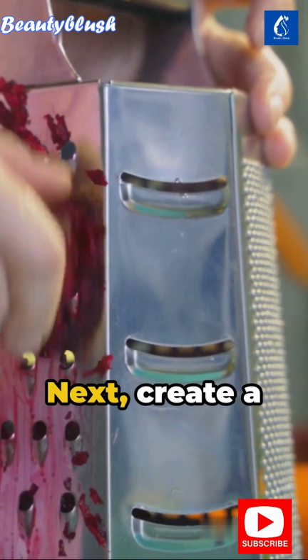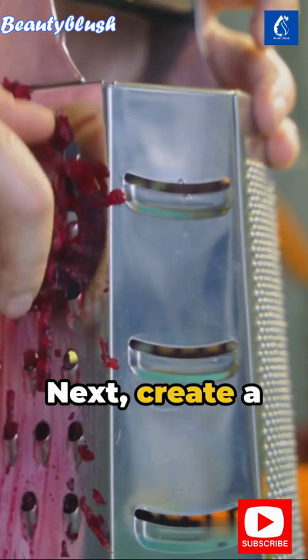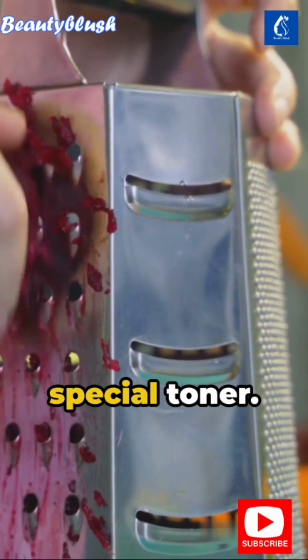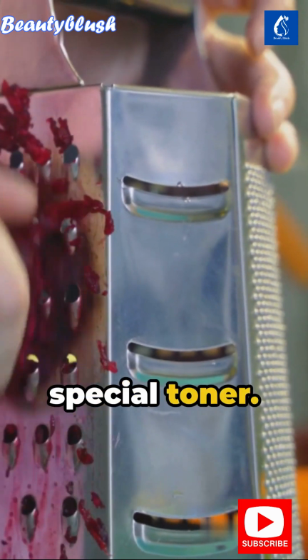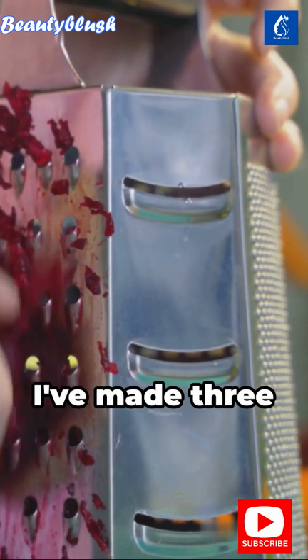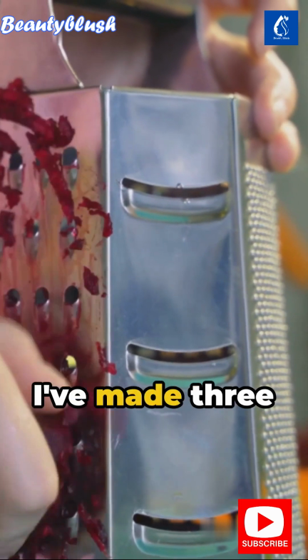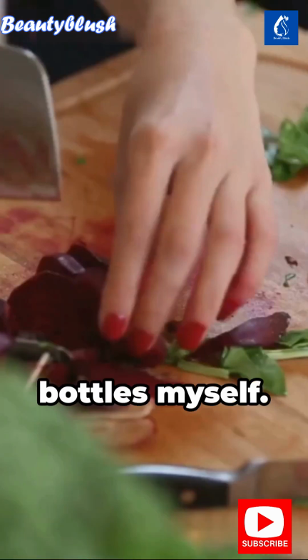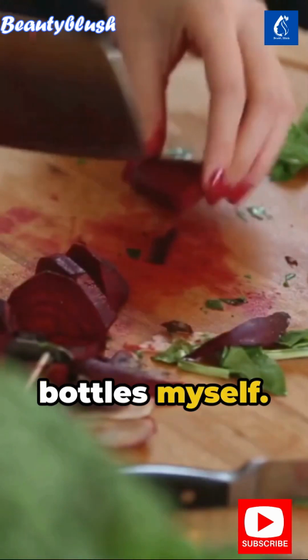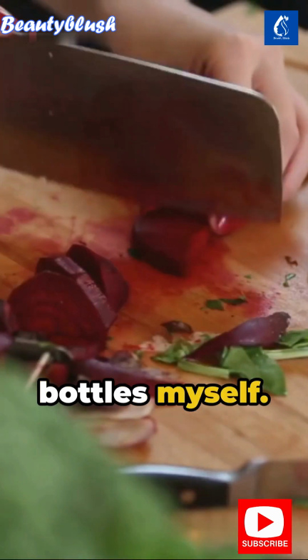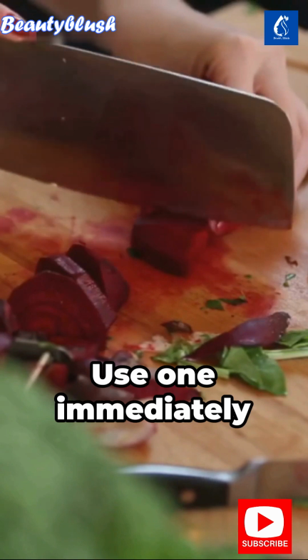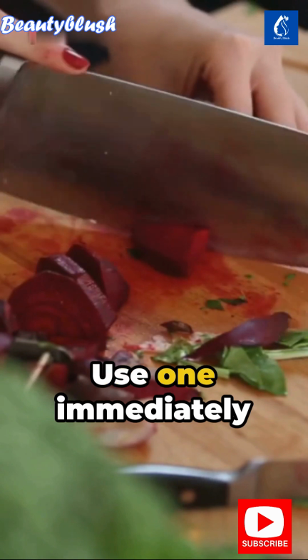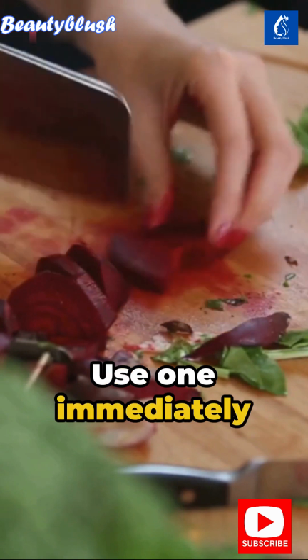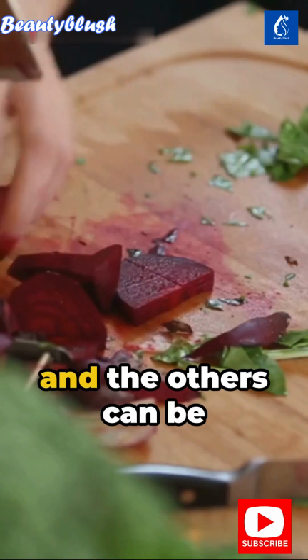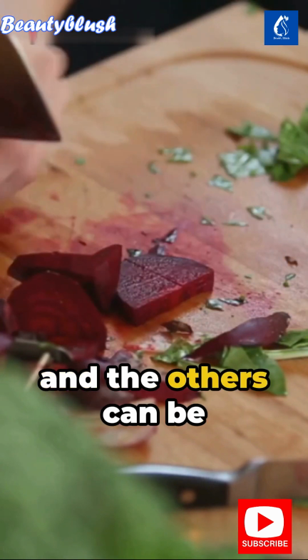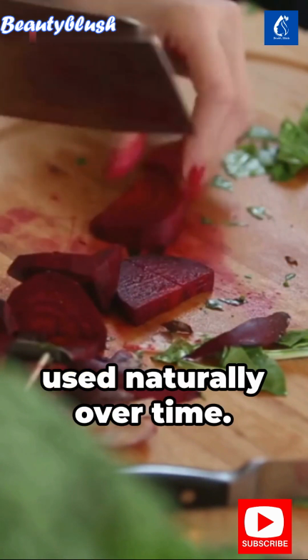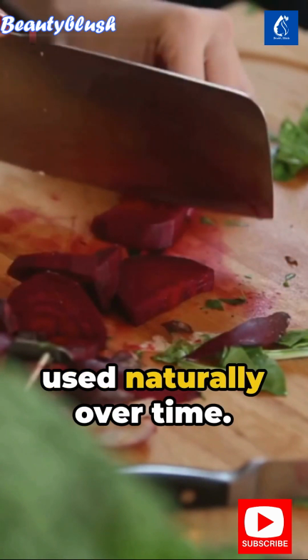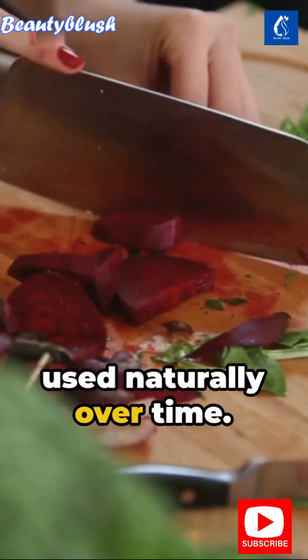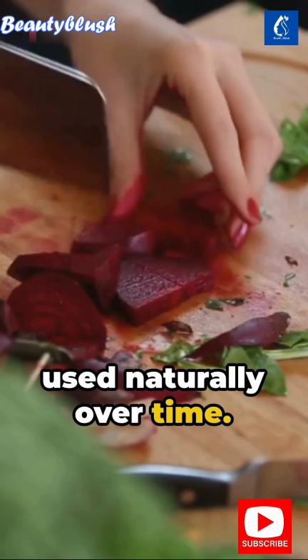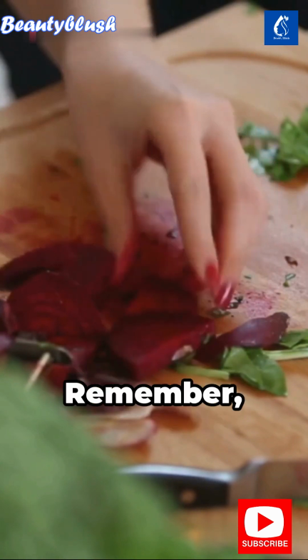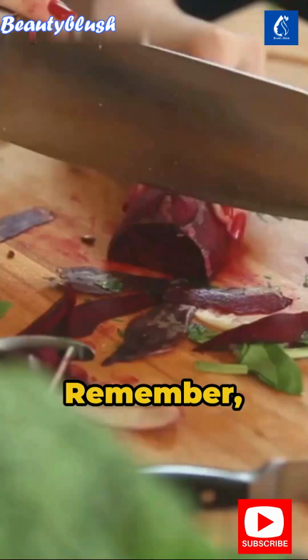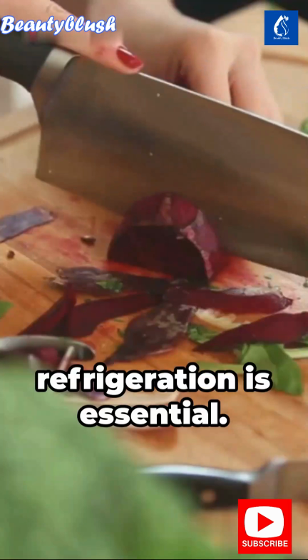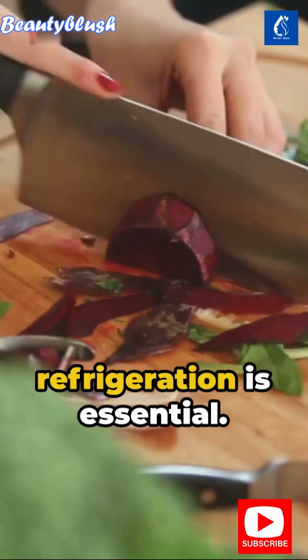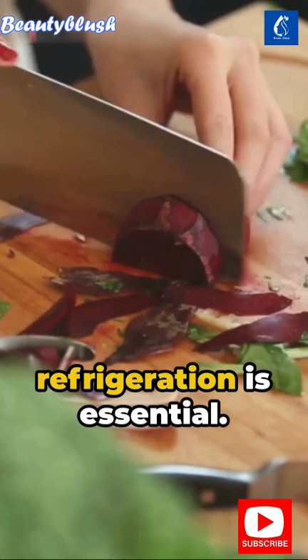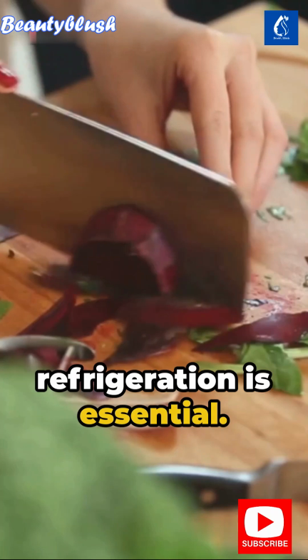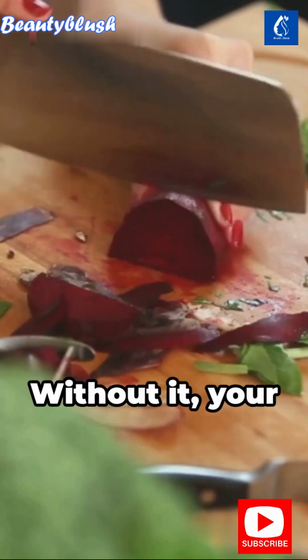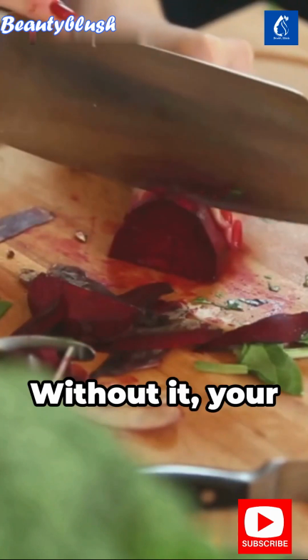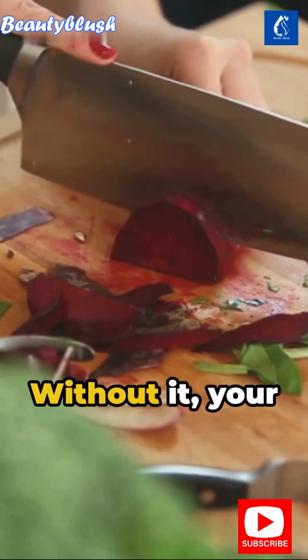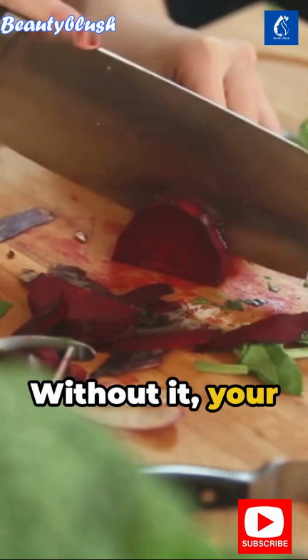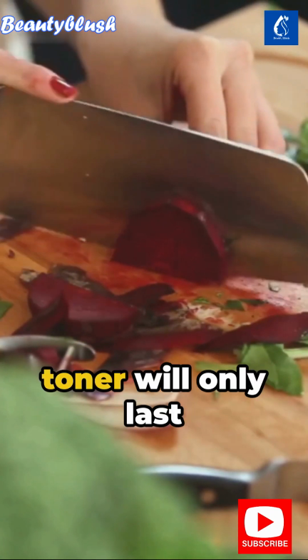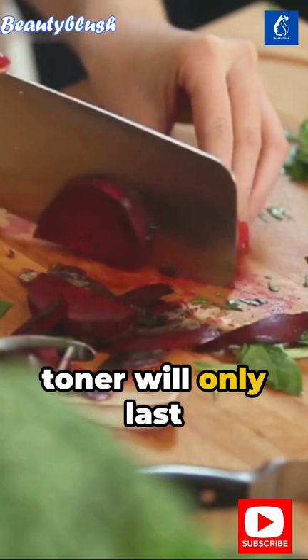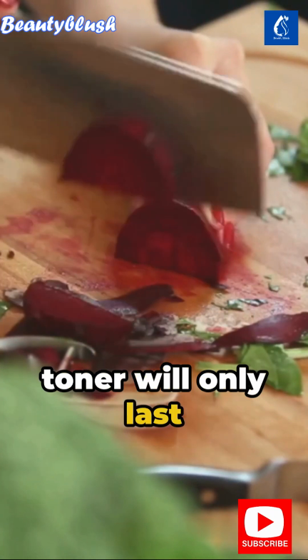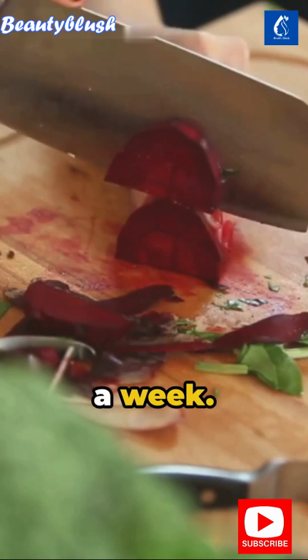Next, create a special toner. I've made three bottles myself — use one immediately and the others can be used naturally over time. Remember, refrigeration is essential. Without it, your toner will only last a week.